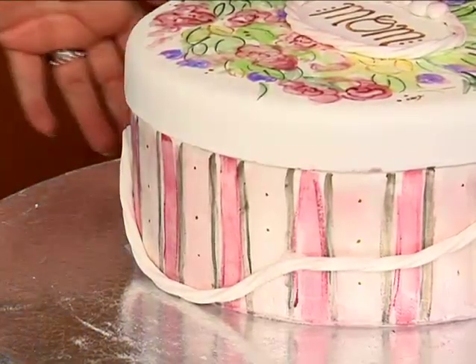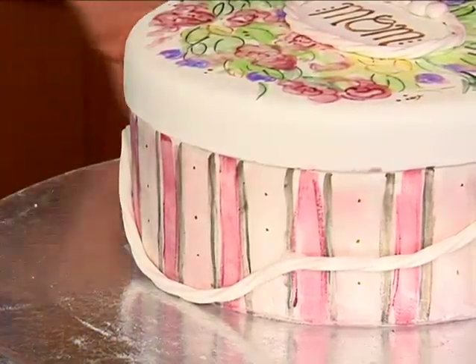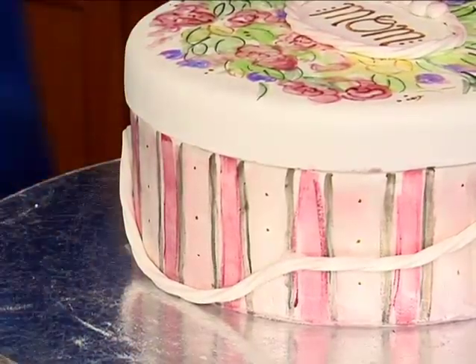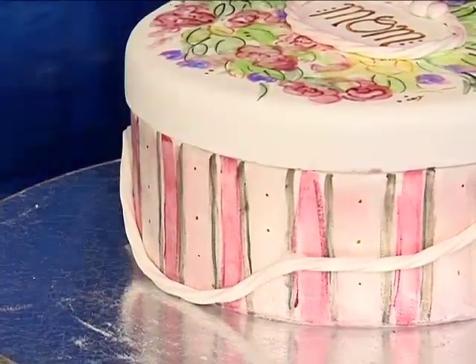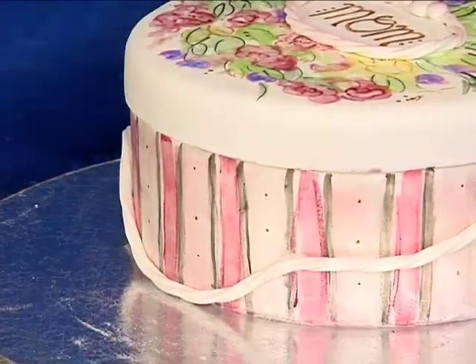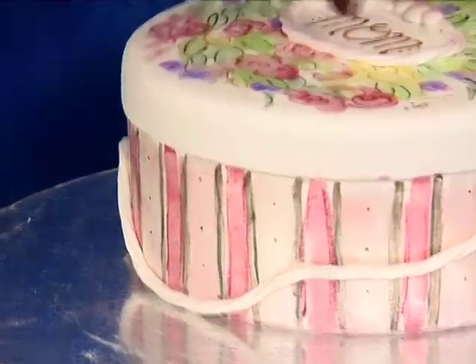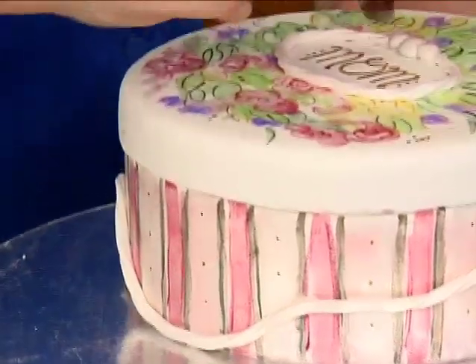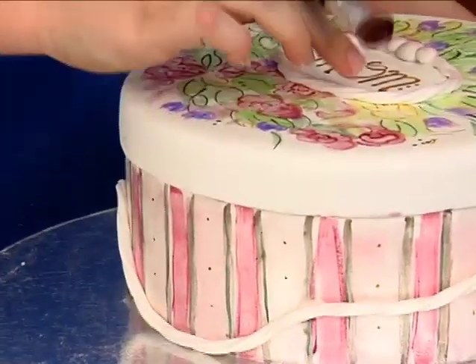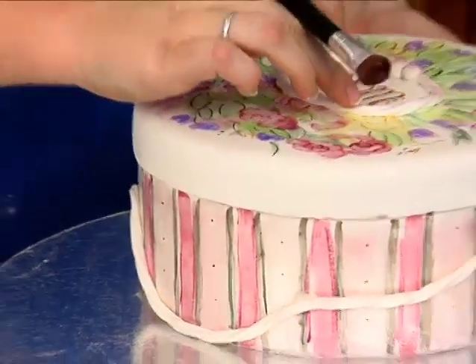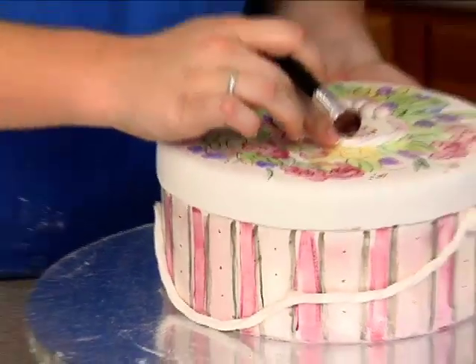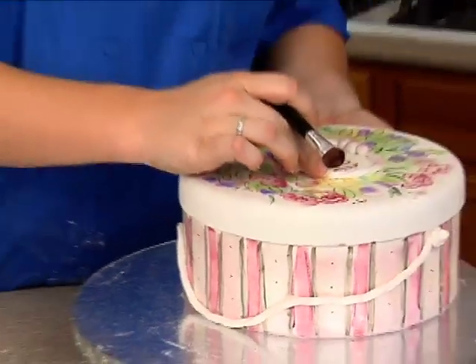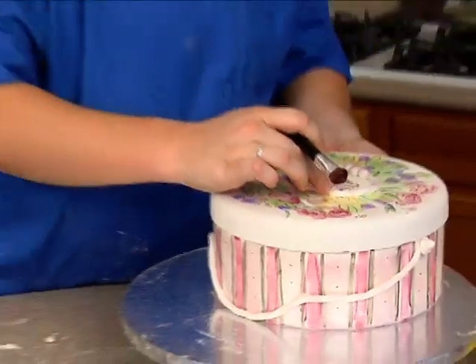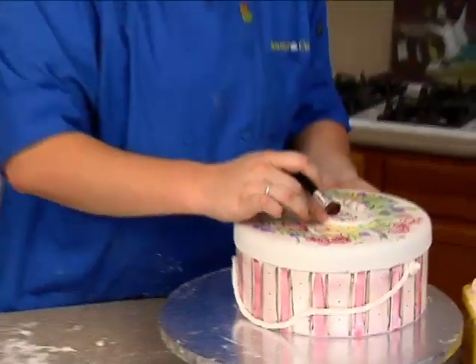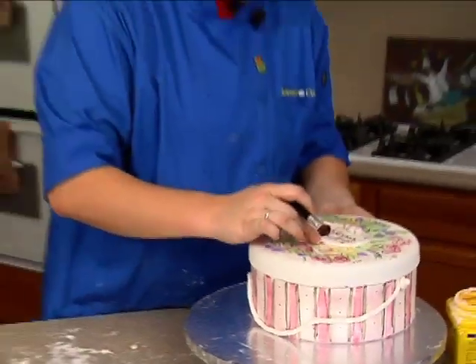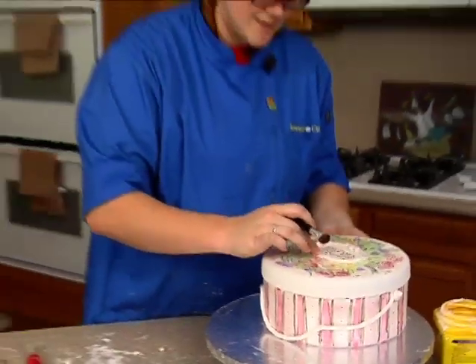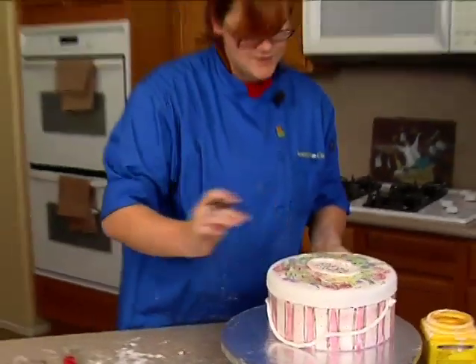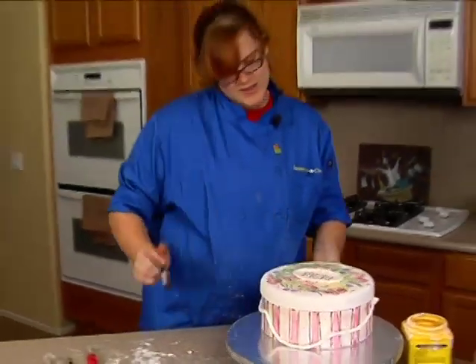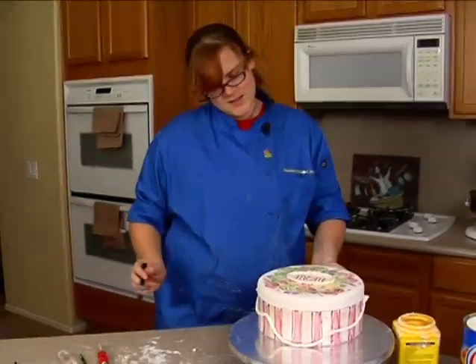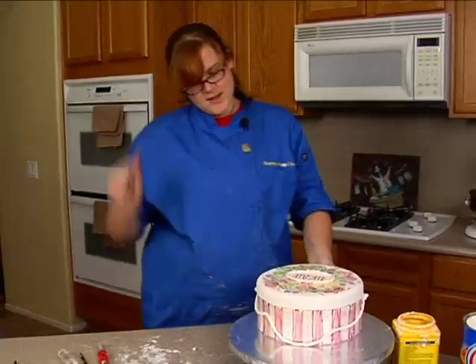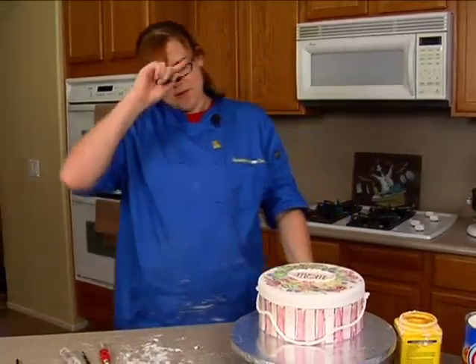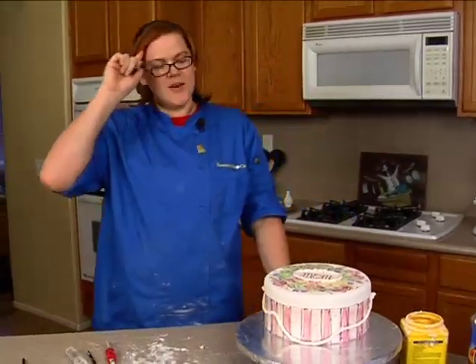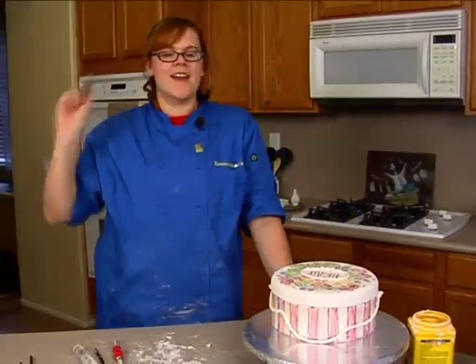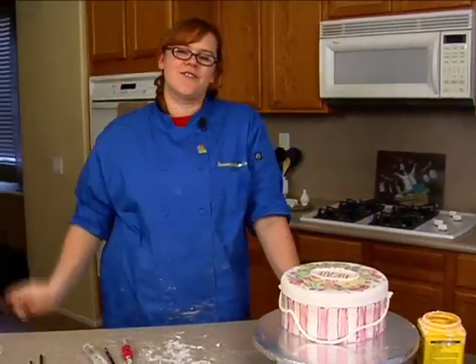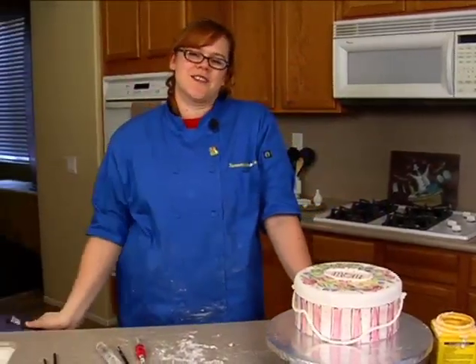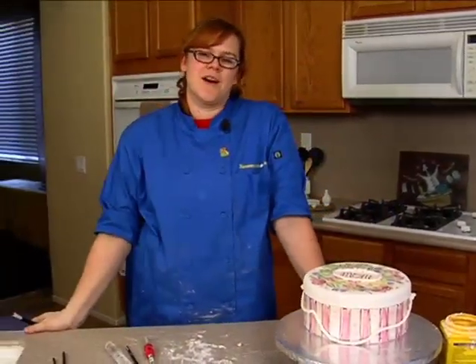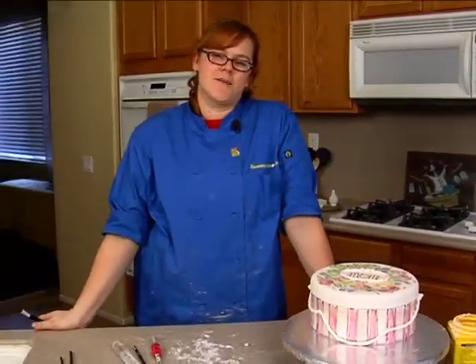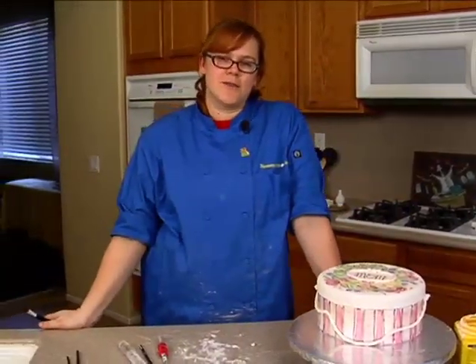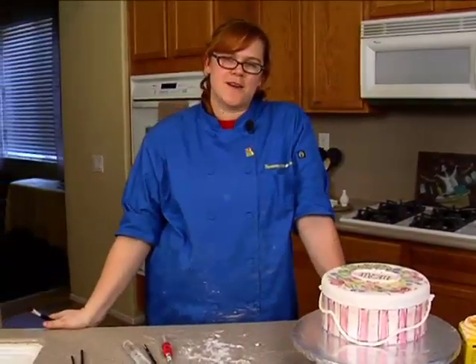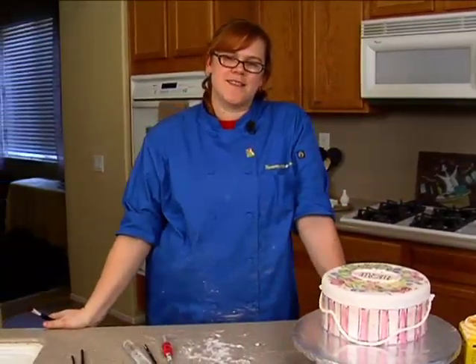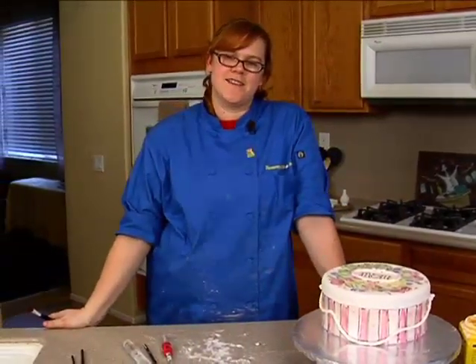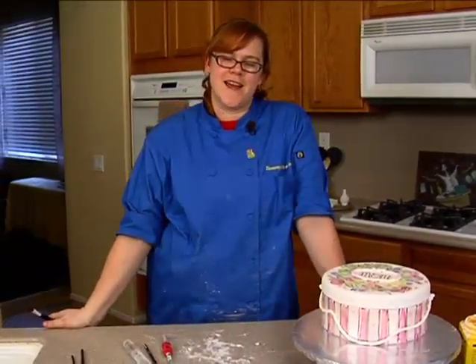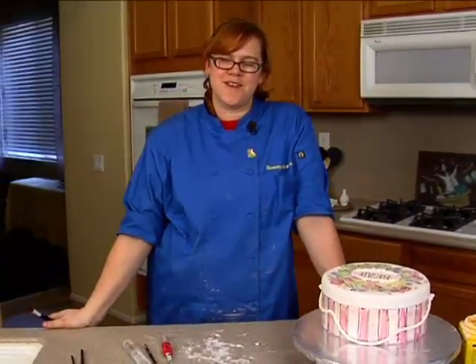Alright, so now that our hat box is finished, we can go ahead and finish up our perfume atomizer and our hand mirror.